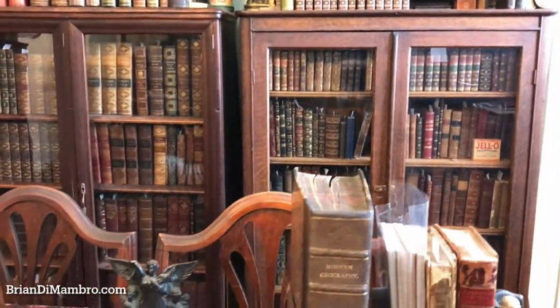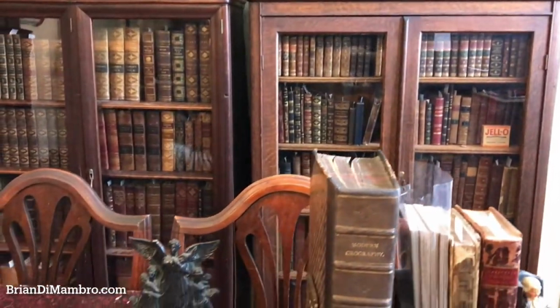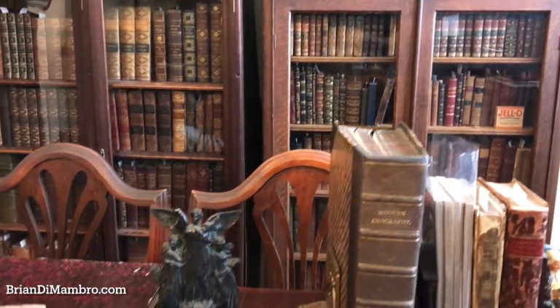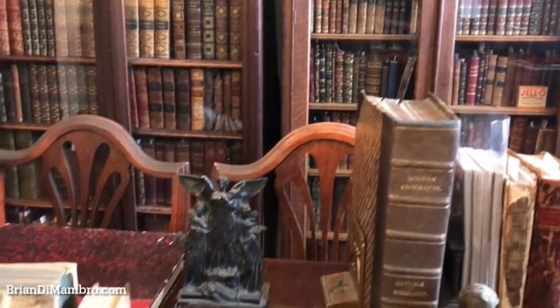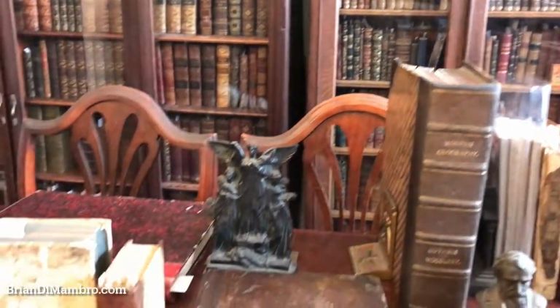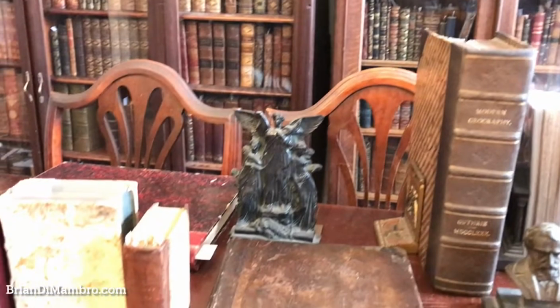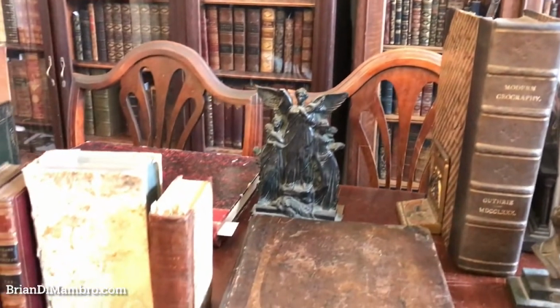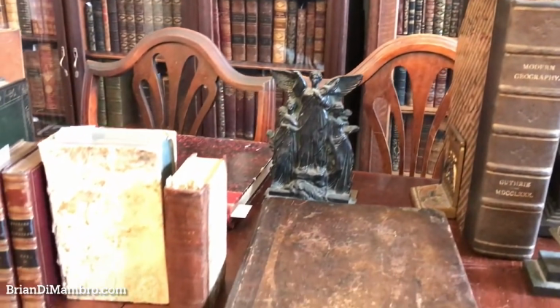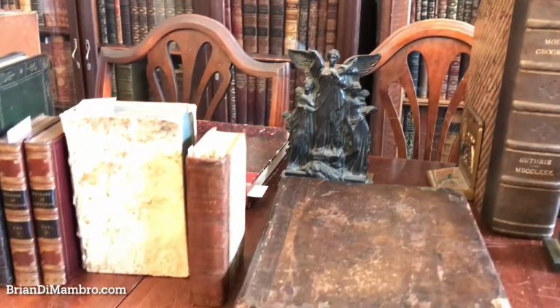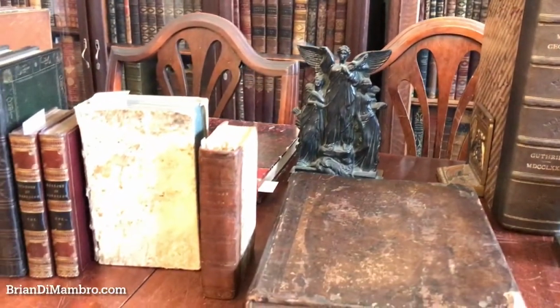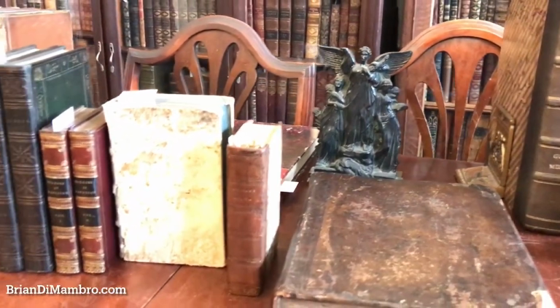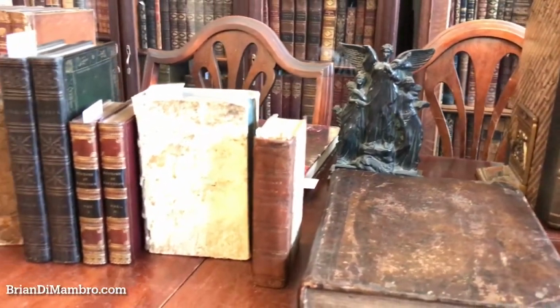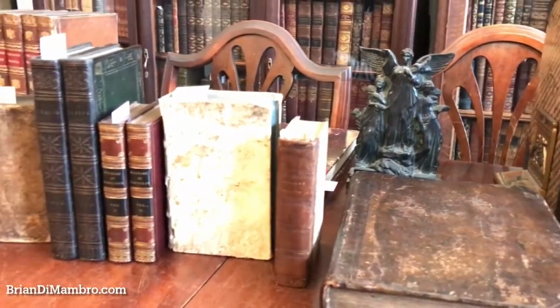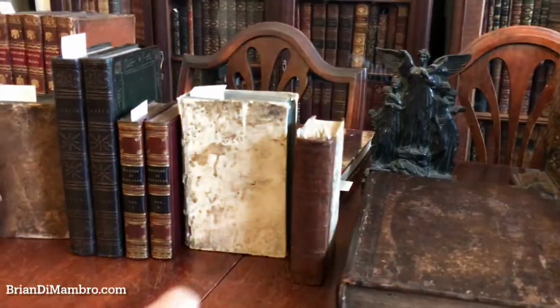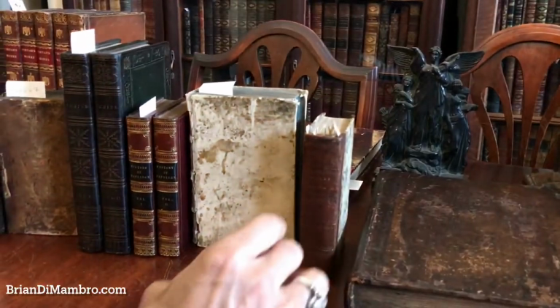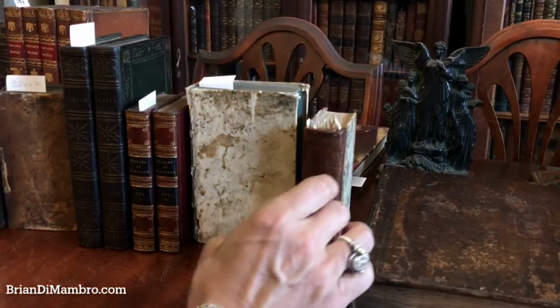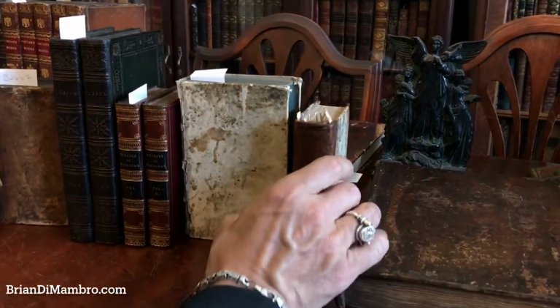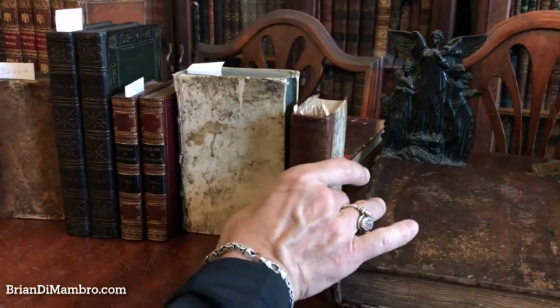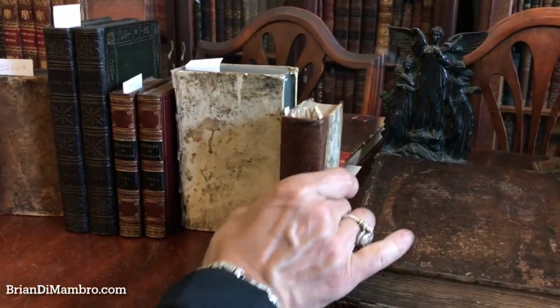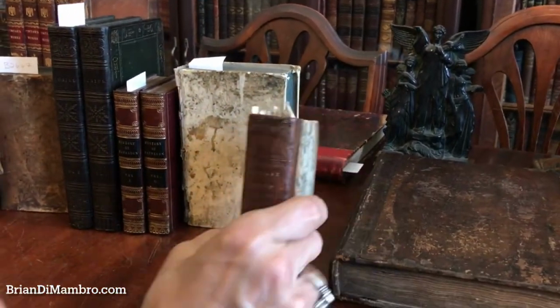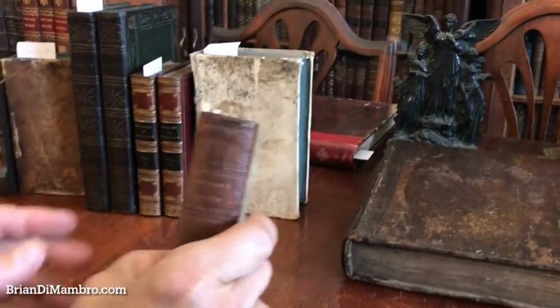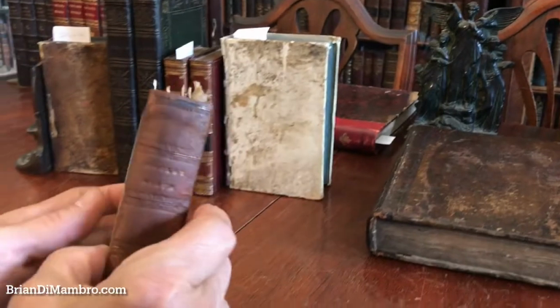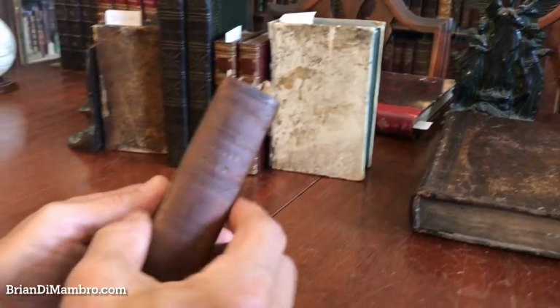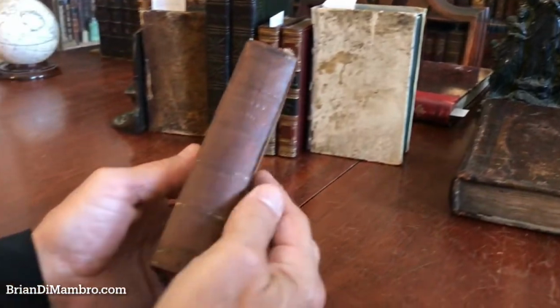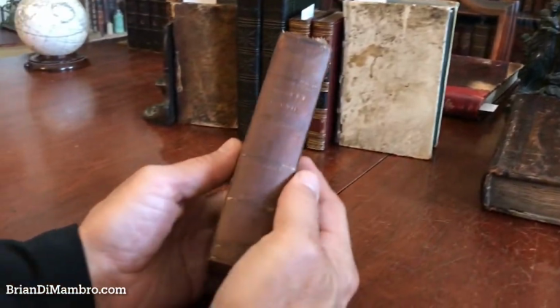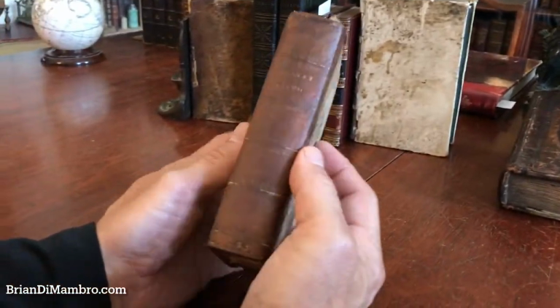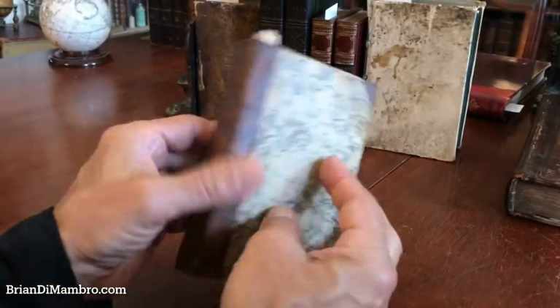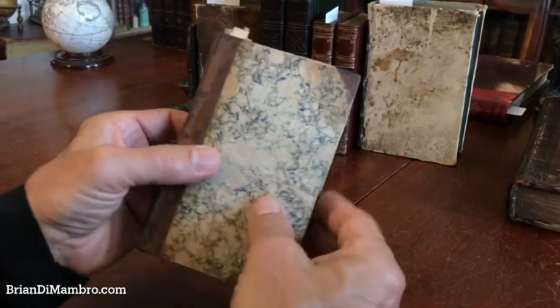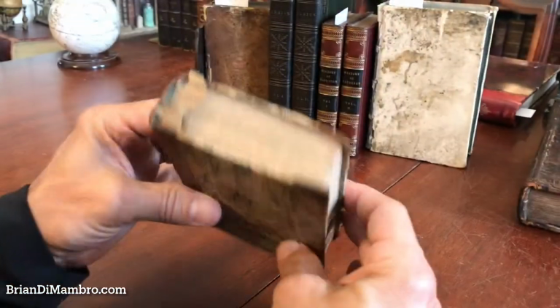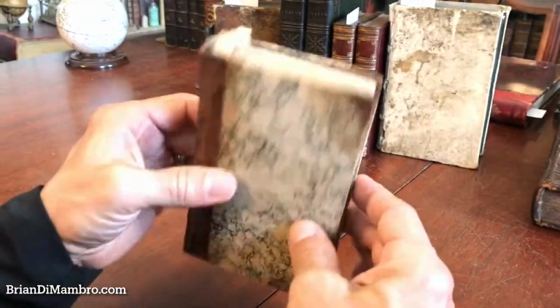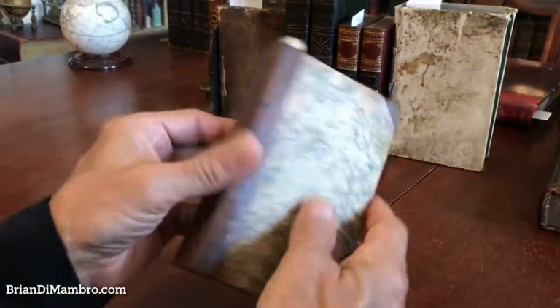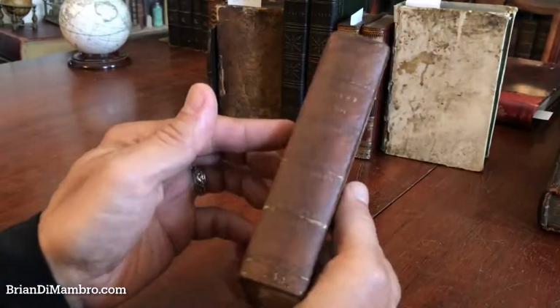Welcome back. Brian here with you. We're in my office now and we're going to have a look at this early 19th century pocketbook that's heavily illustrated.